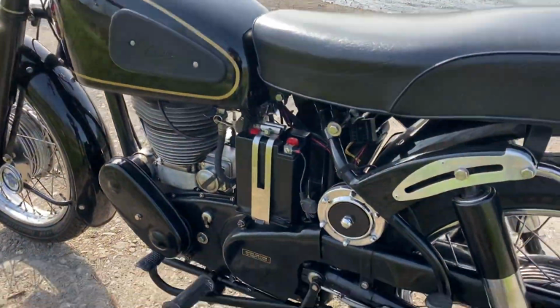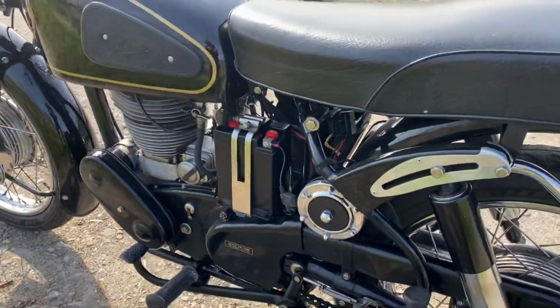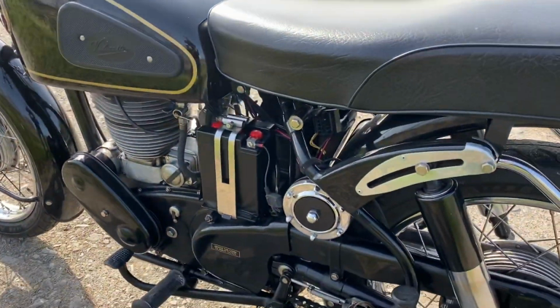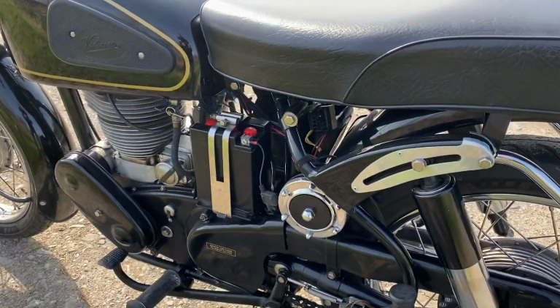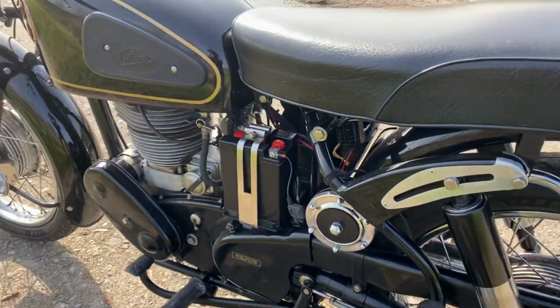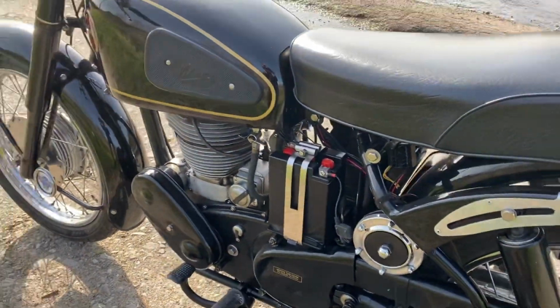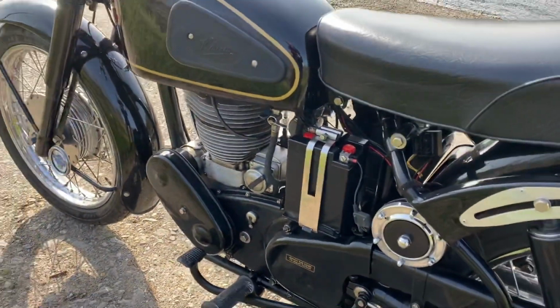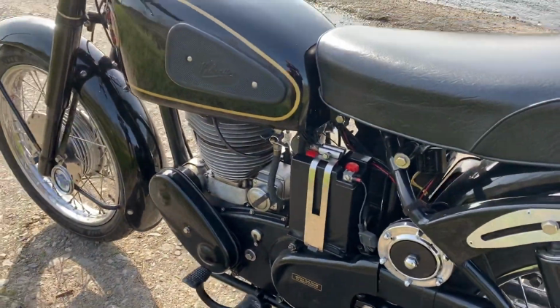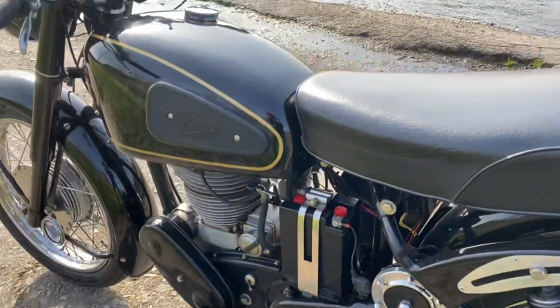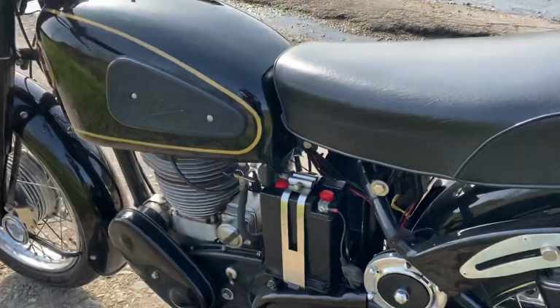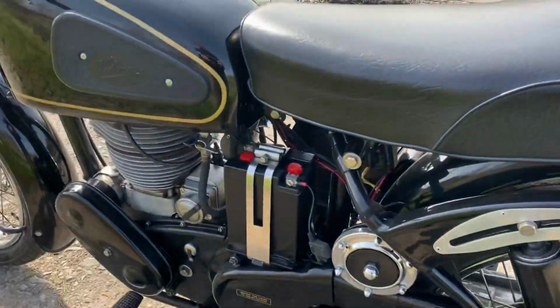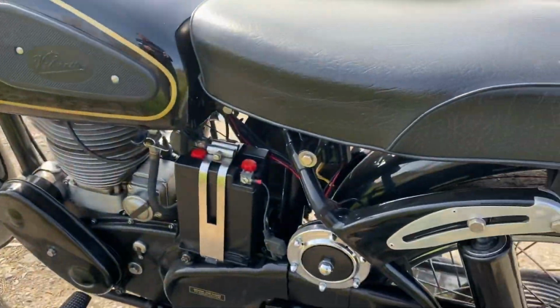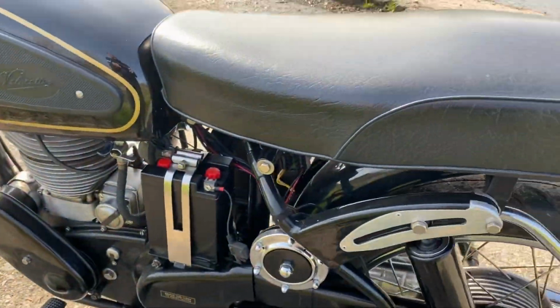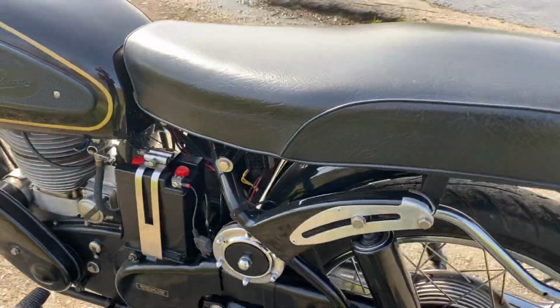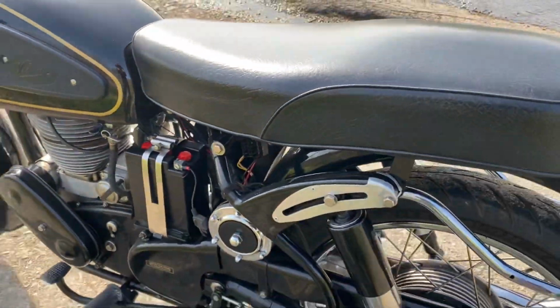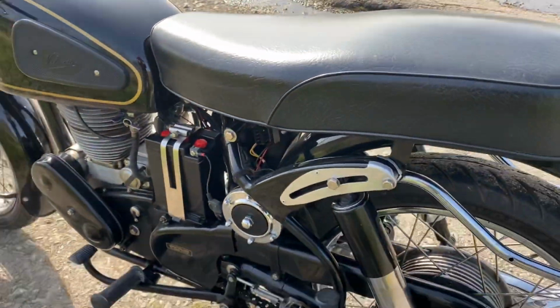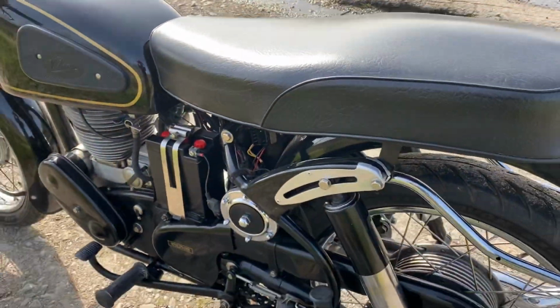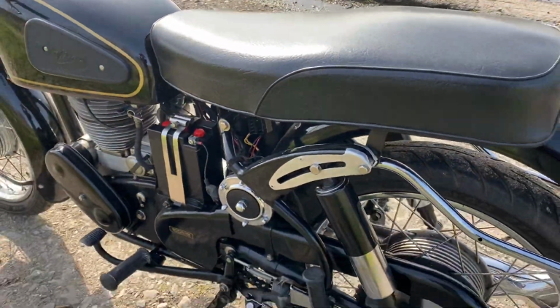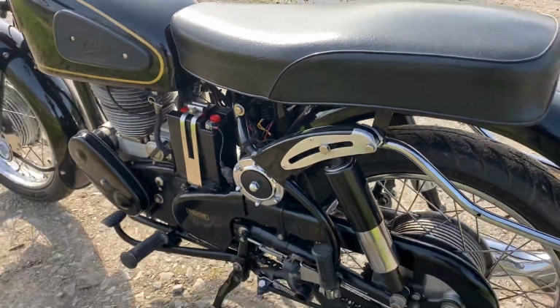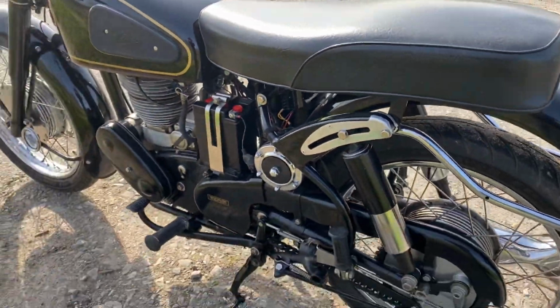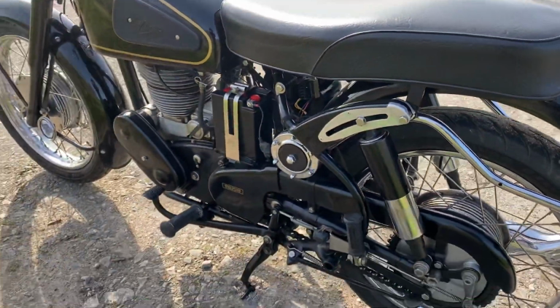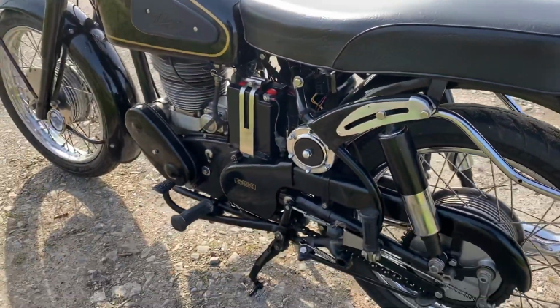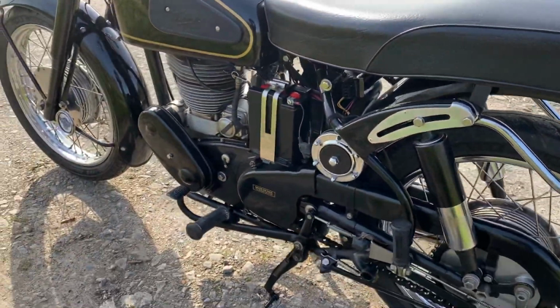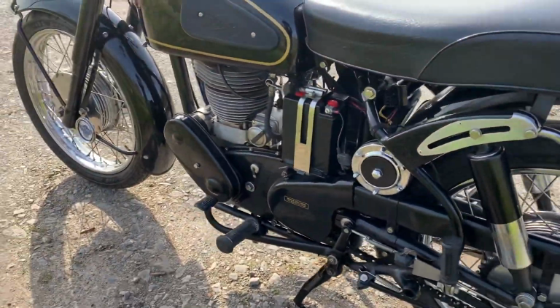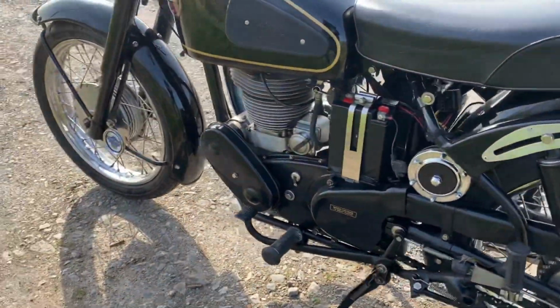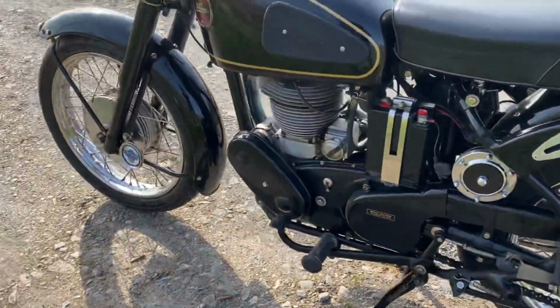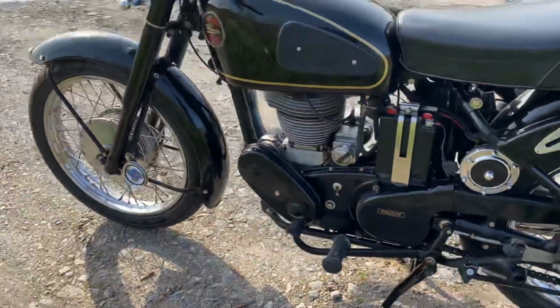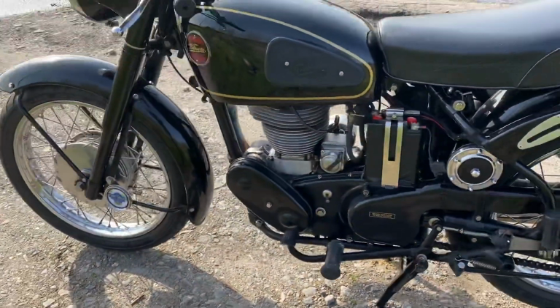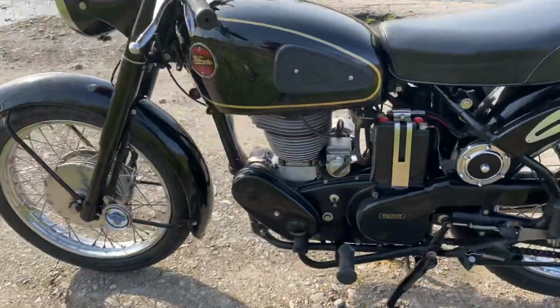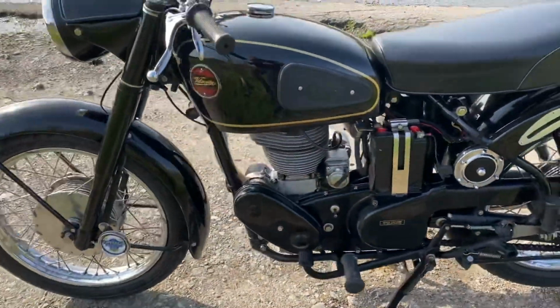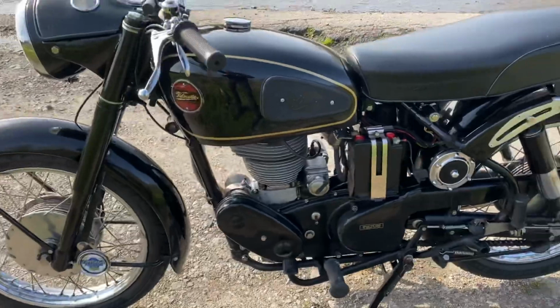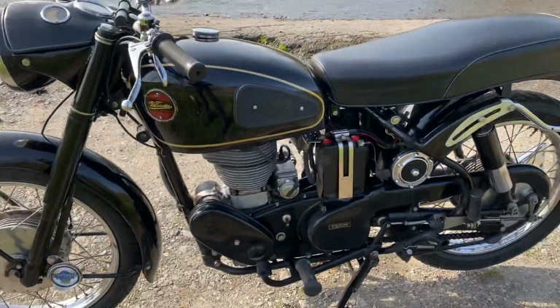This is six-volt dynamo magneto ignition, so it's tried and tested technology, and Velocette pretty much stuck with that to the bitter end.